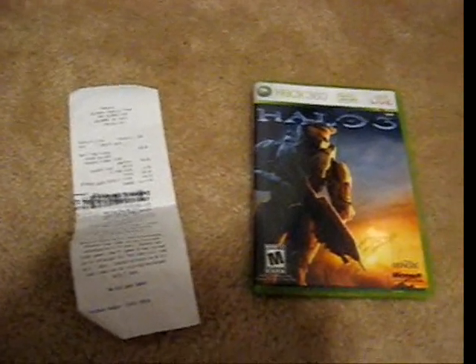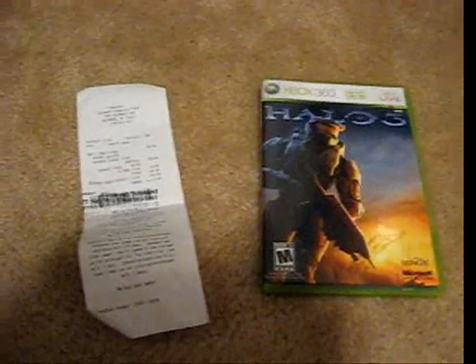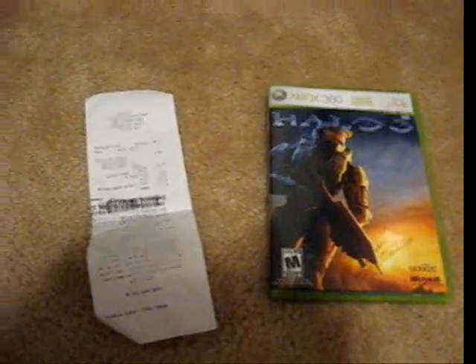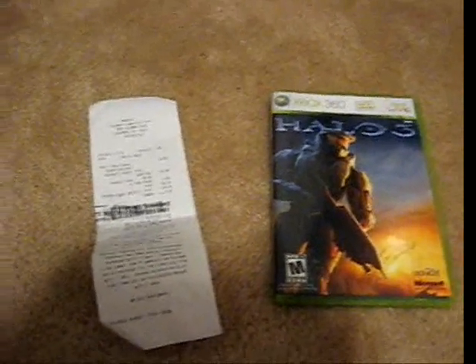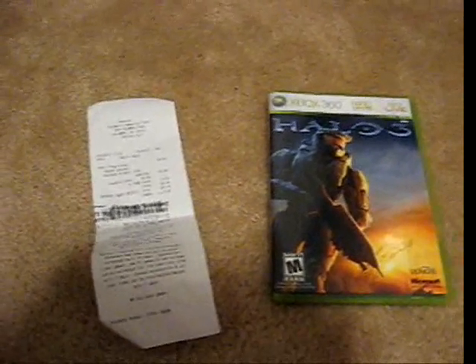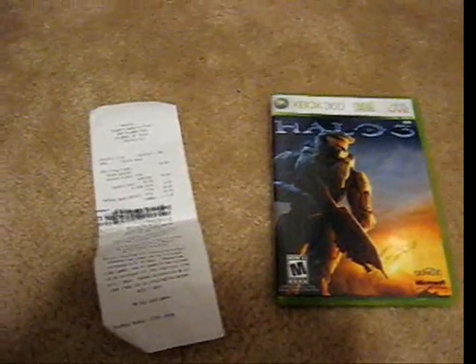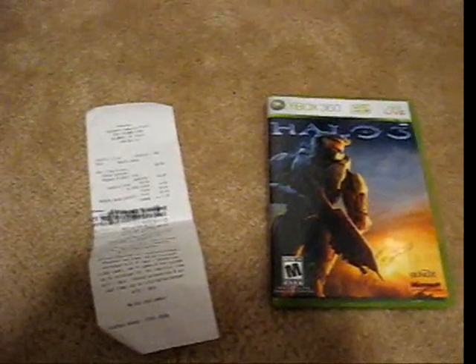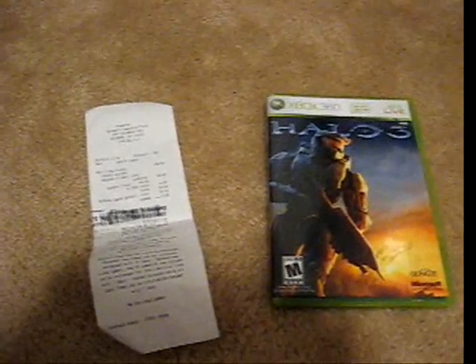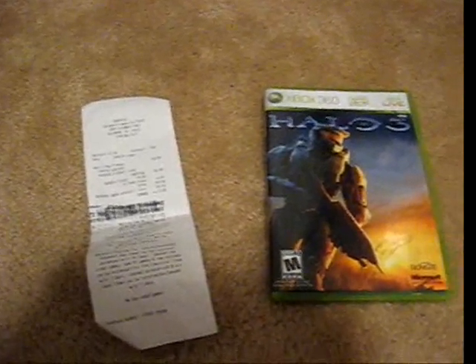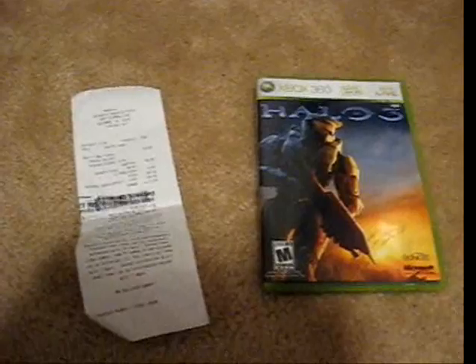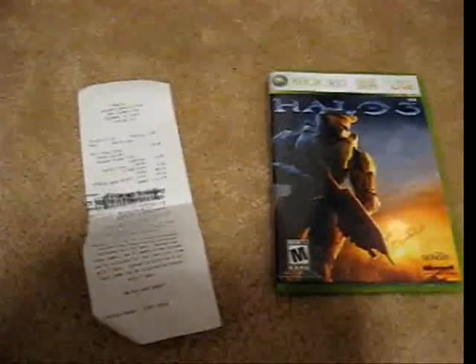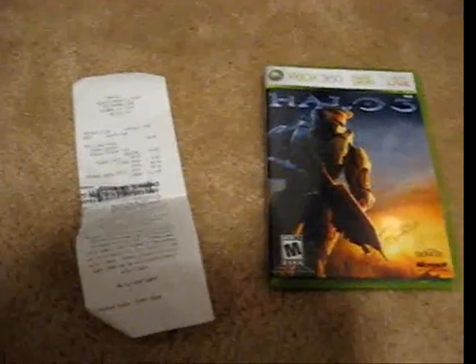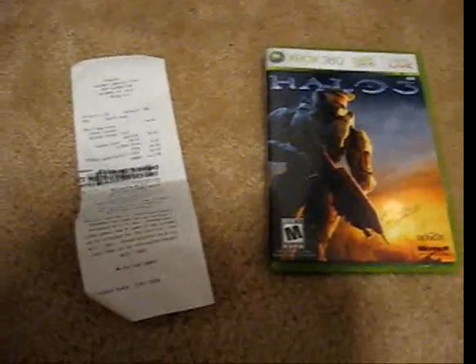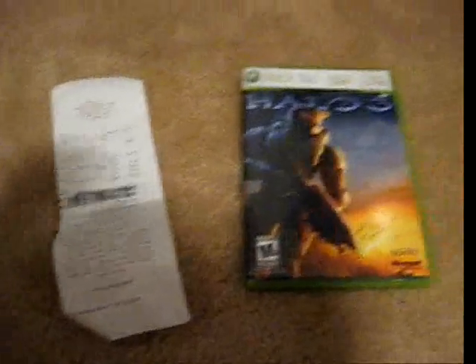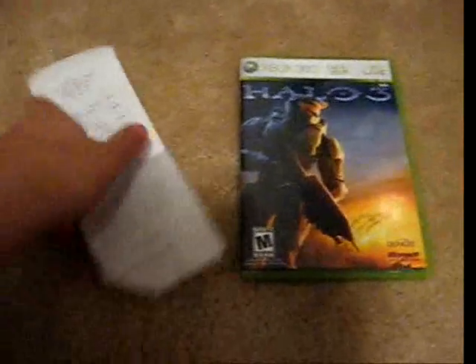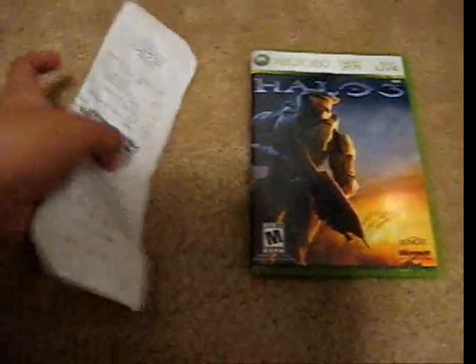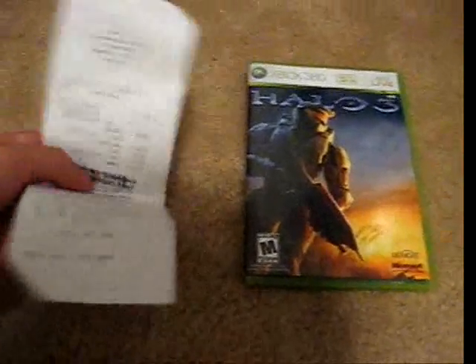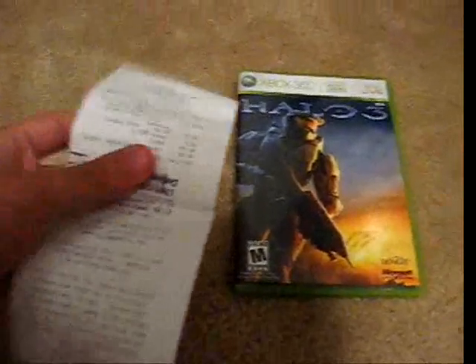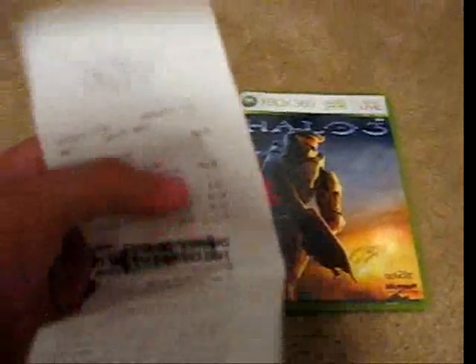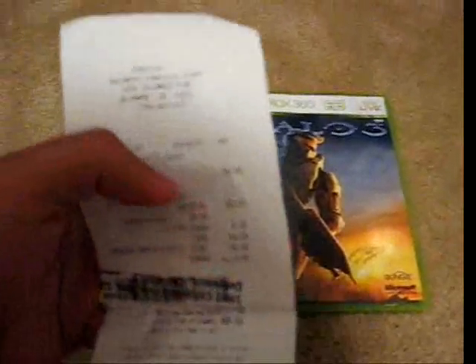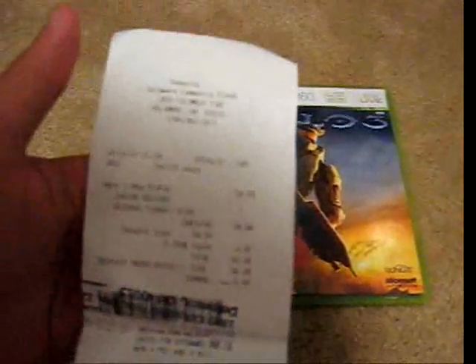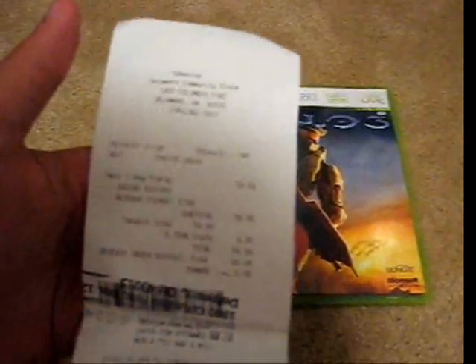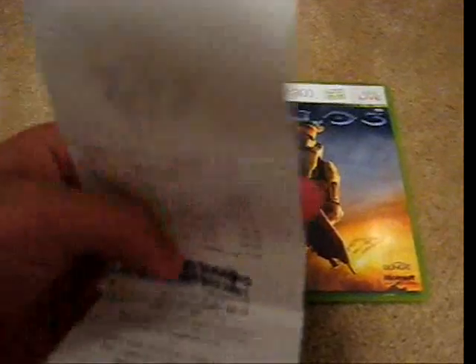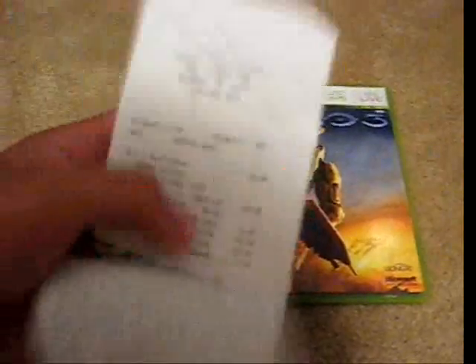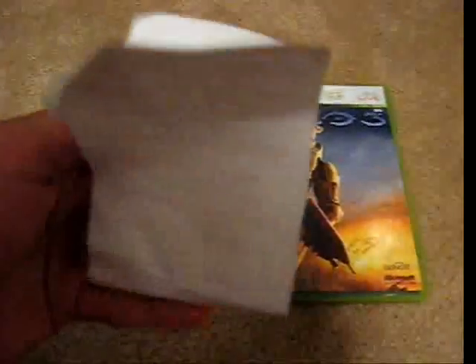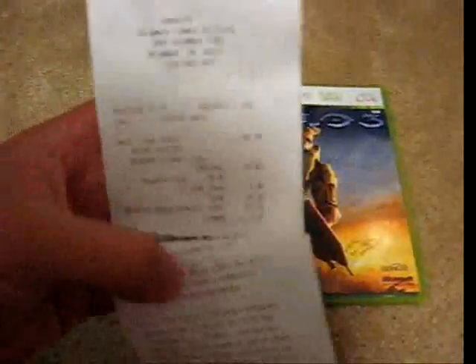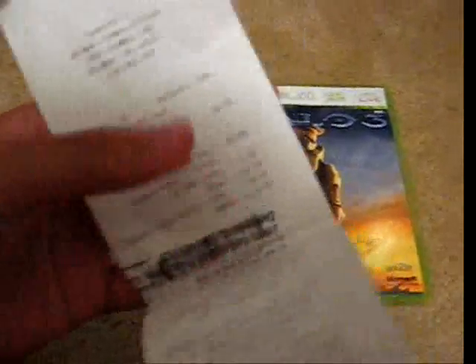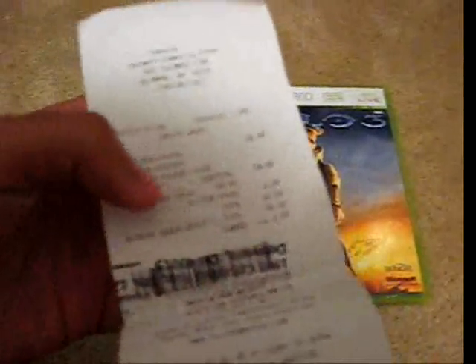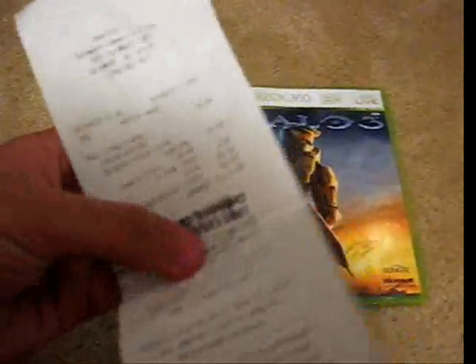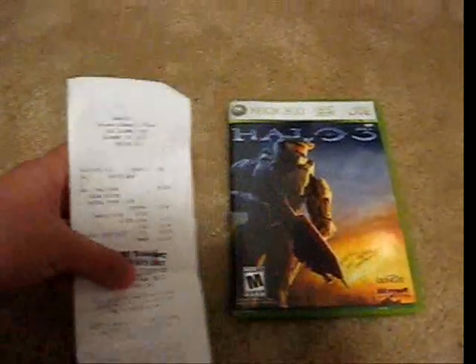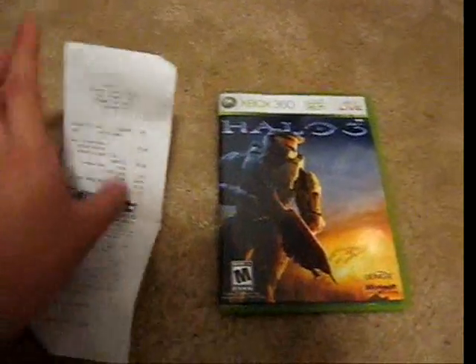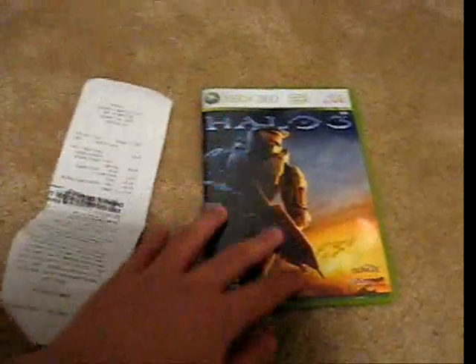This is my copy of Halo 3, regular edition. I got this from the Midnight Madness. Here are my receipts — they gave me these because I fully paid it off. And here's the game.